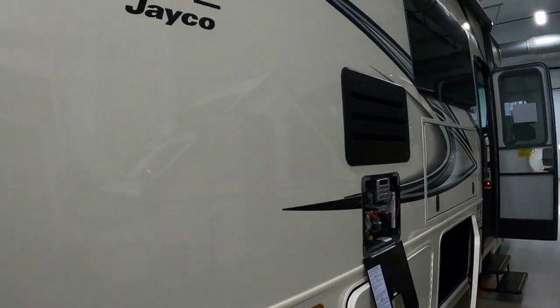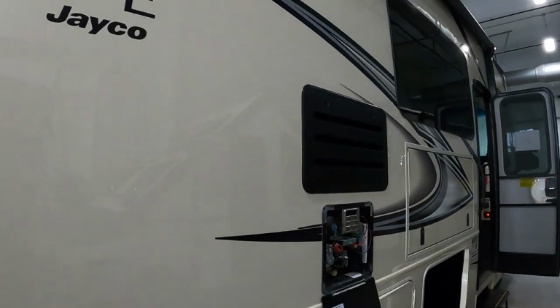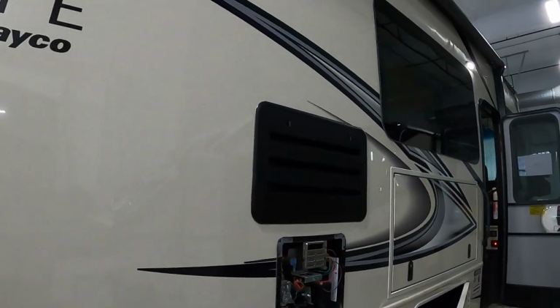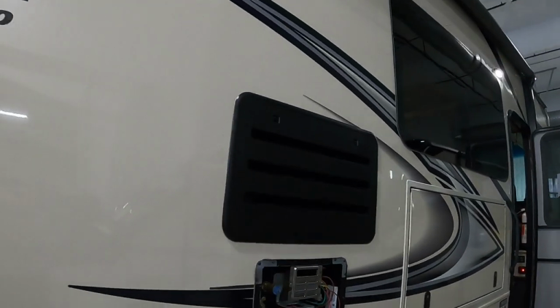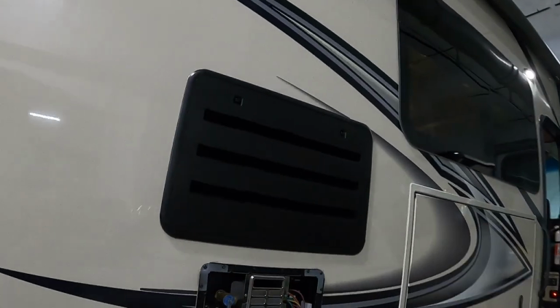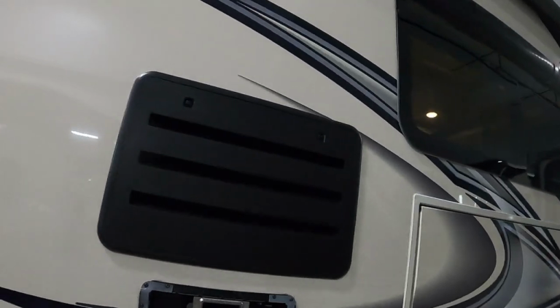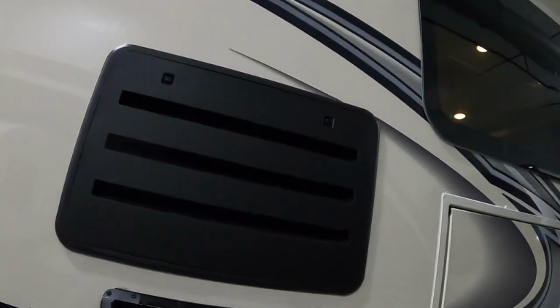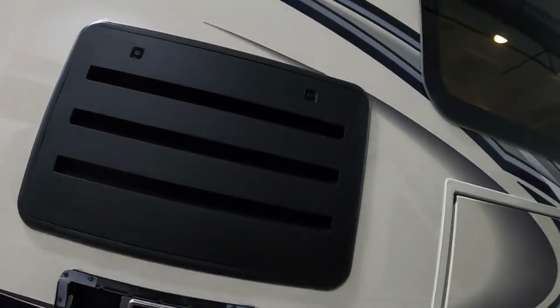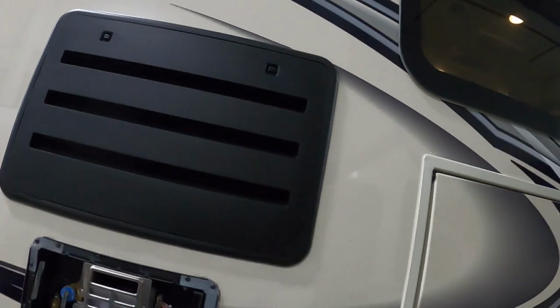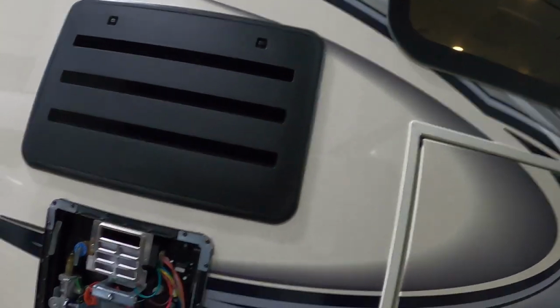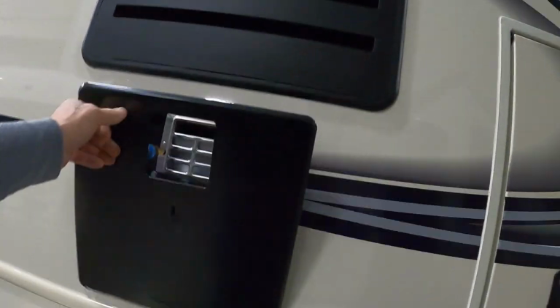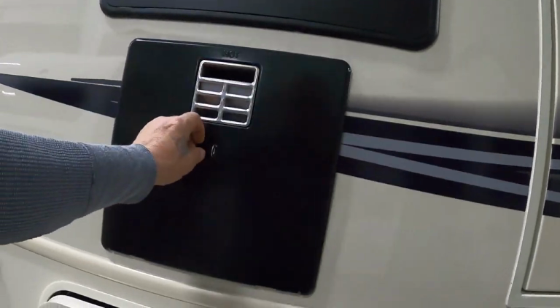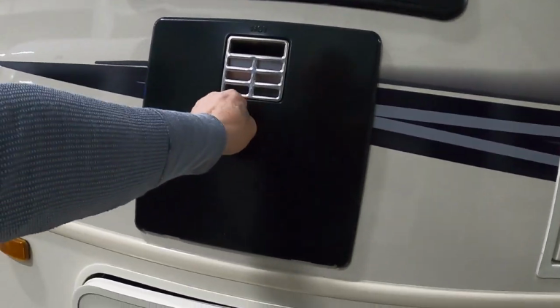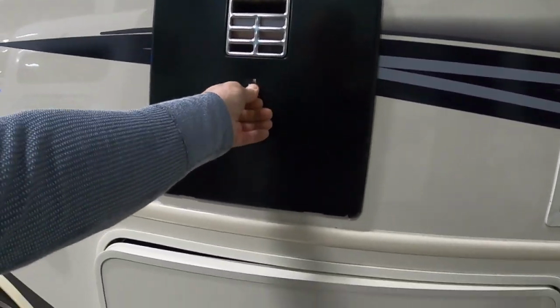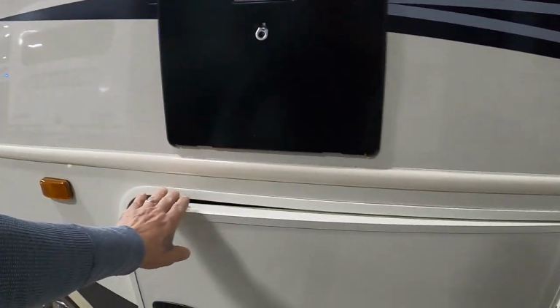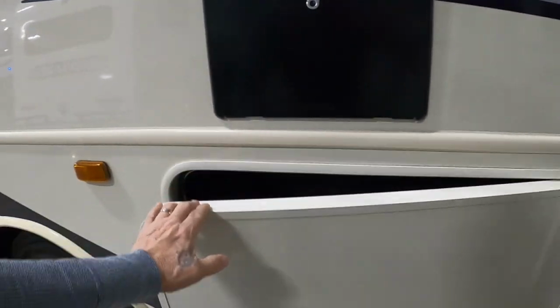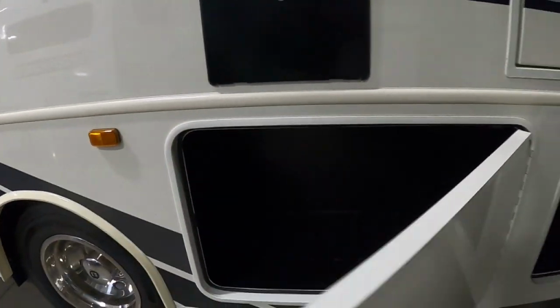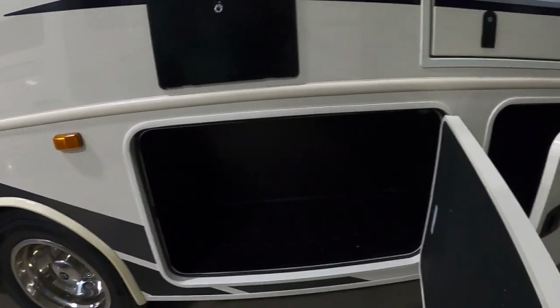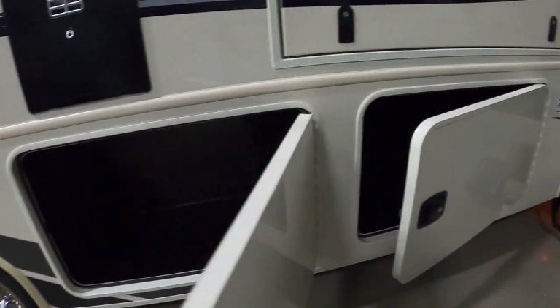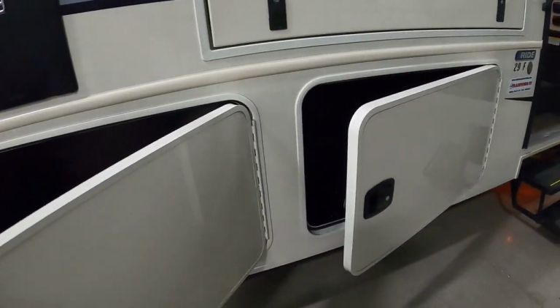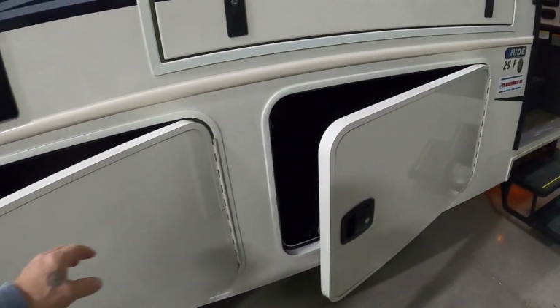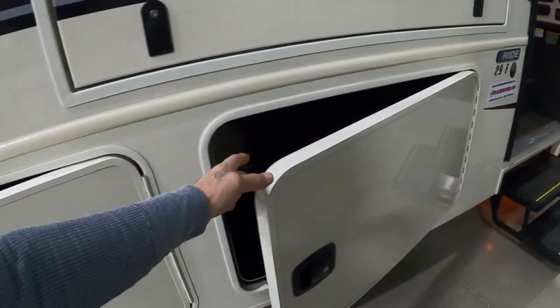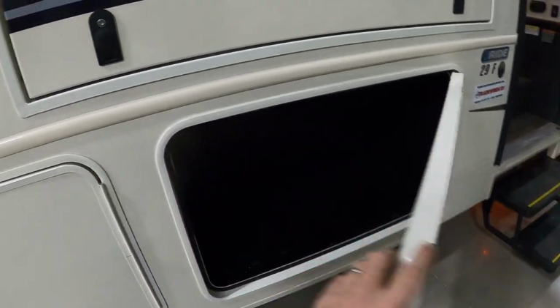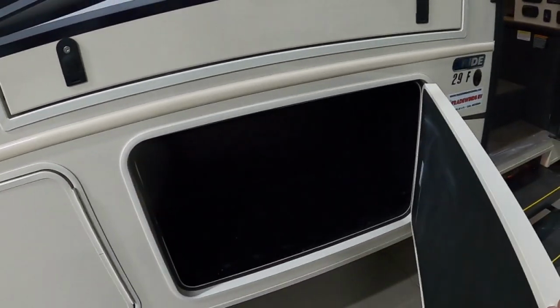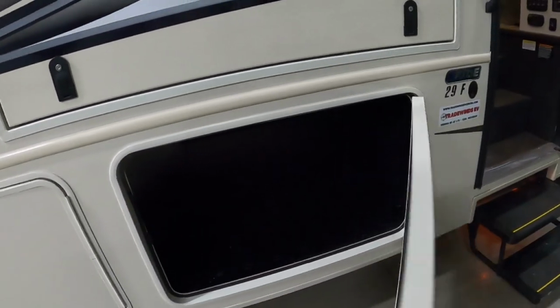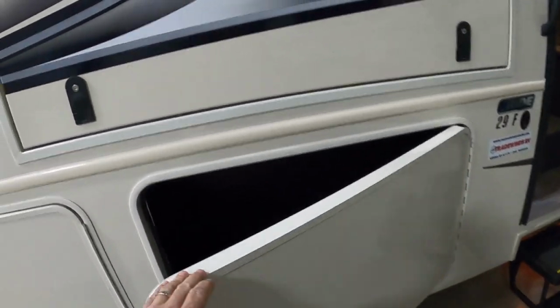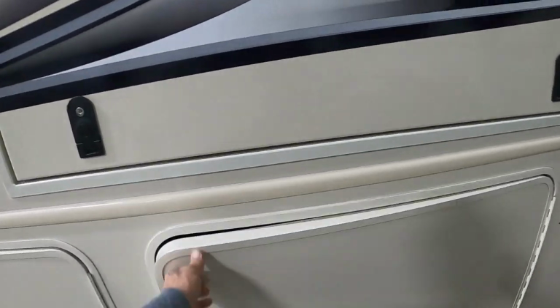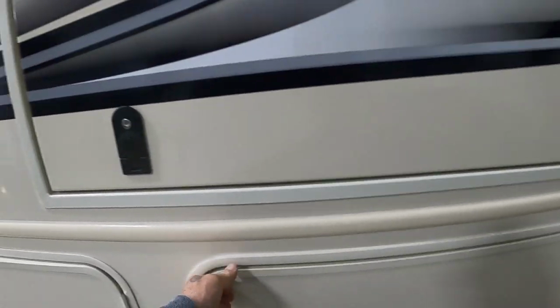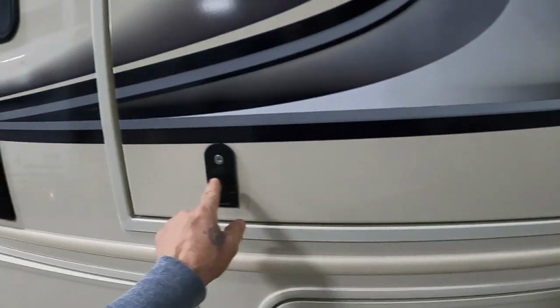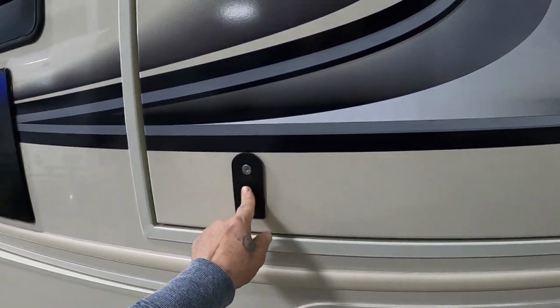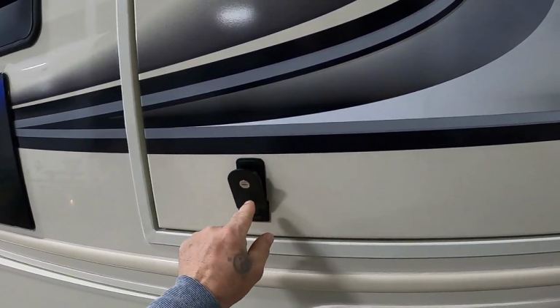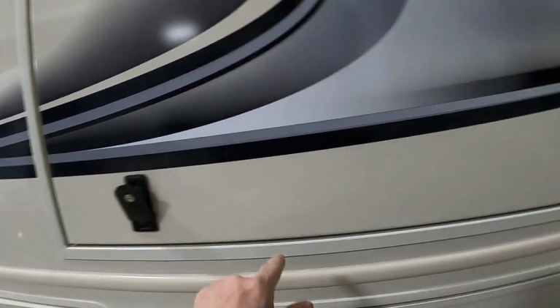There's access to the back of your fridge — that's really for technicians to use. Again, here's your hot water heater. And there are two more big storage areas in here — keep this locked when you're traveling.